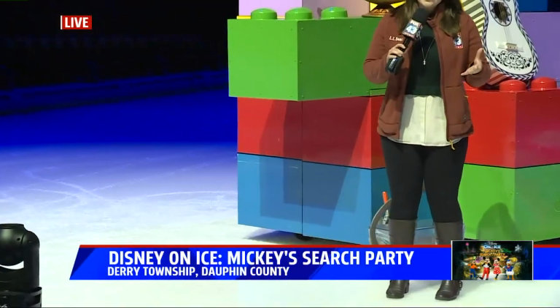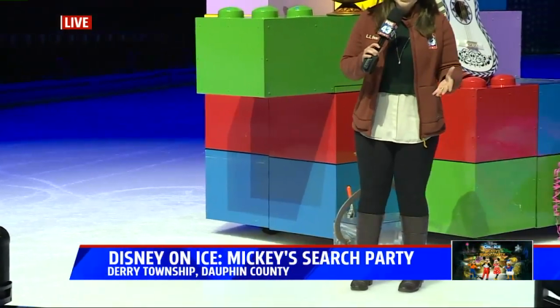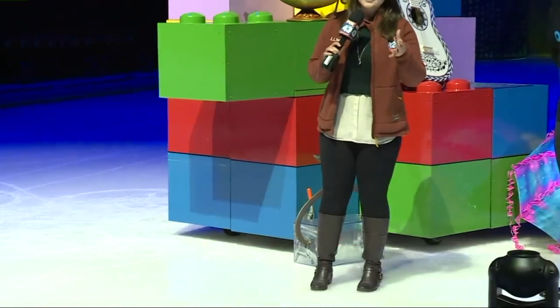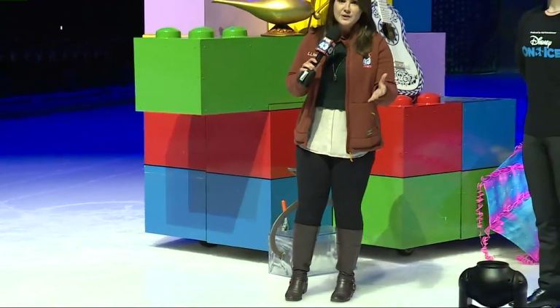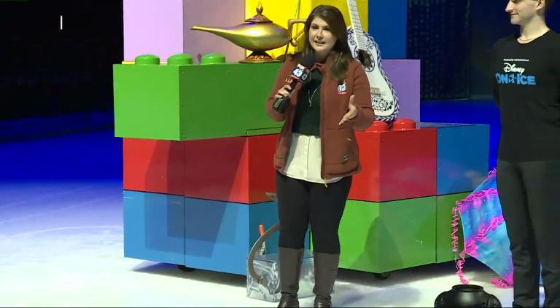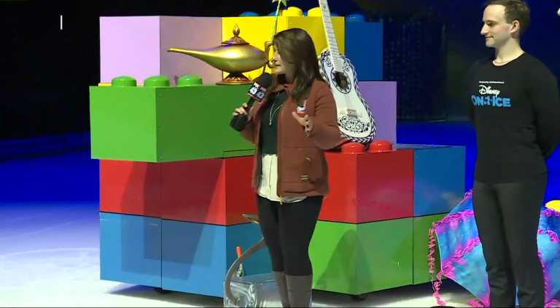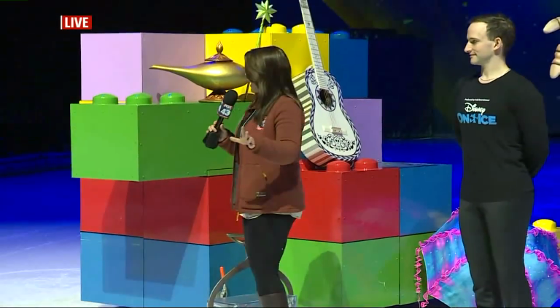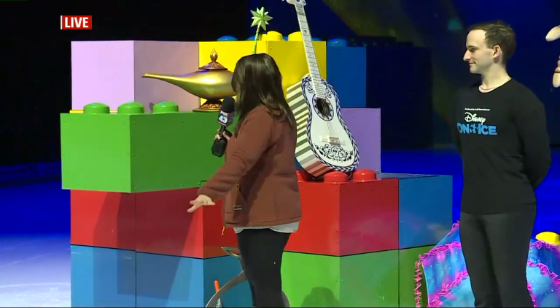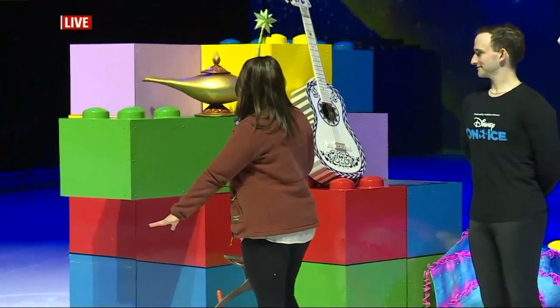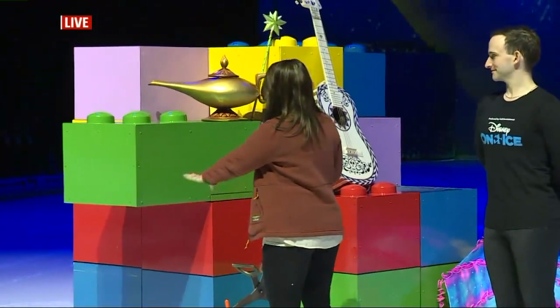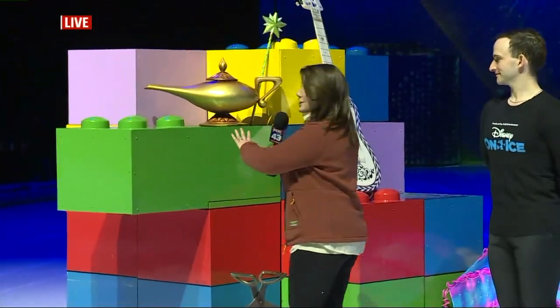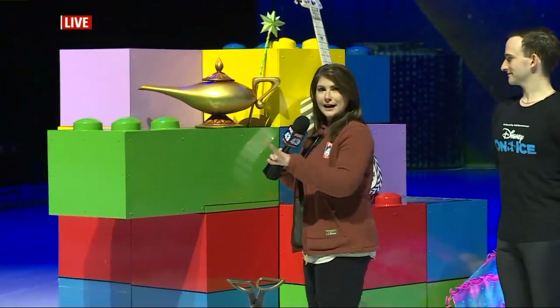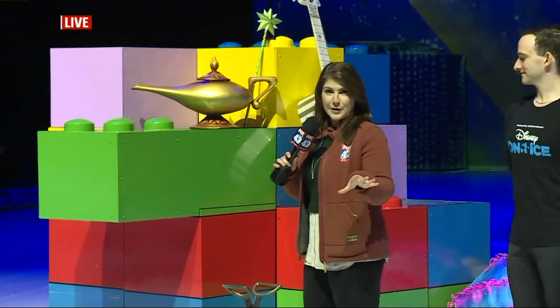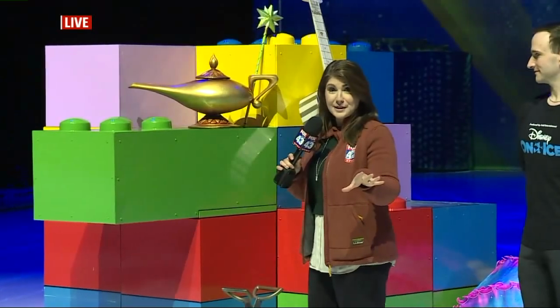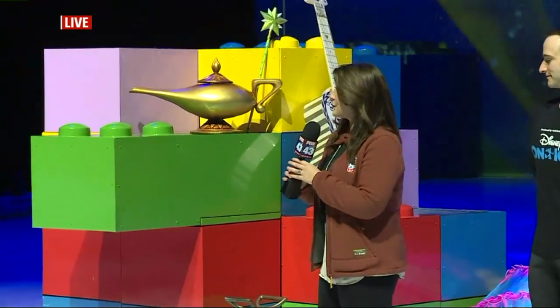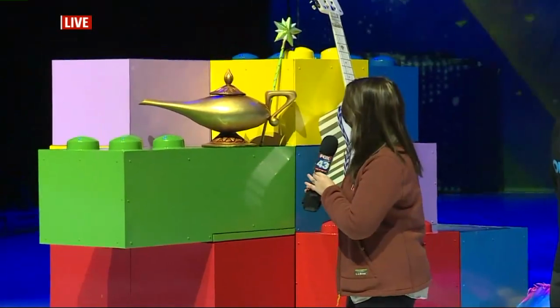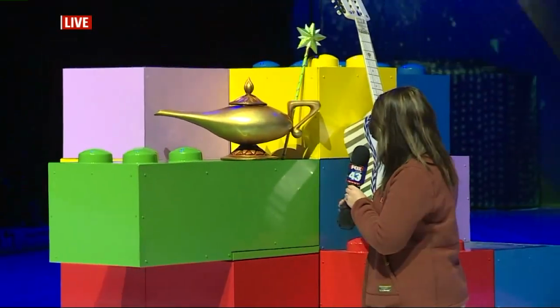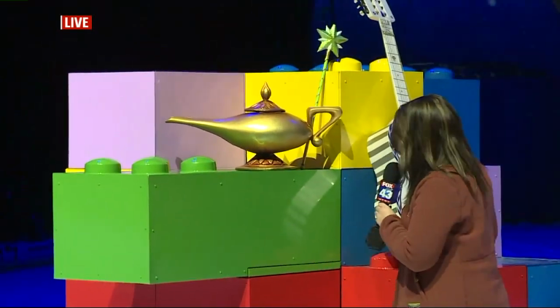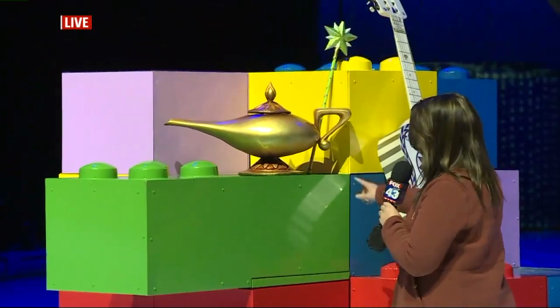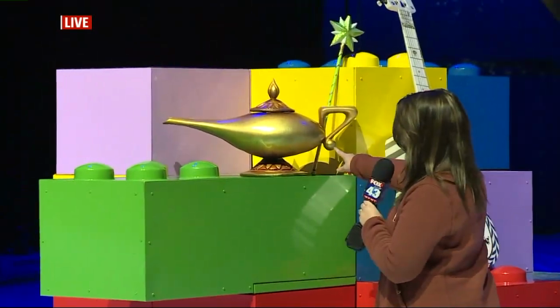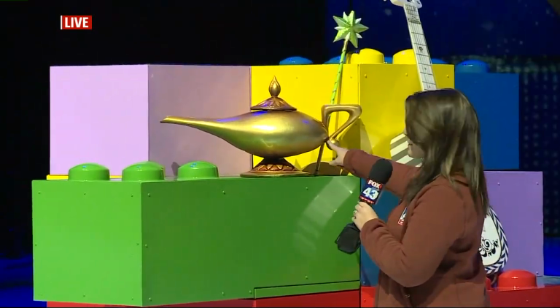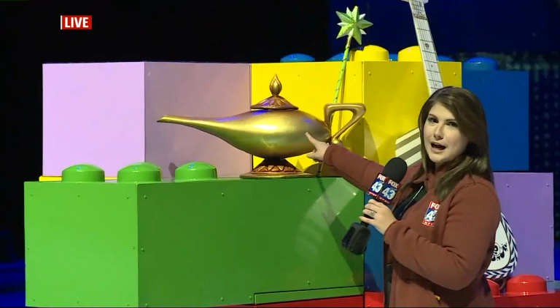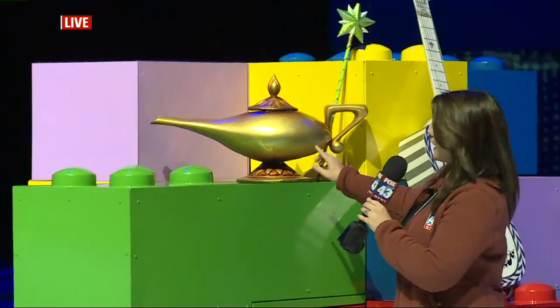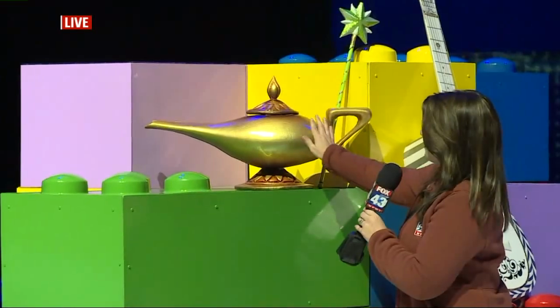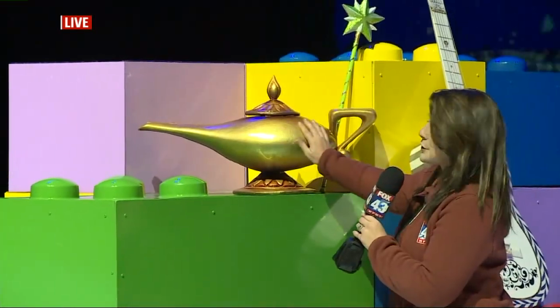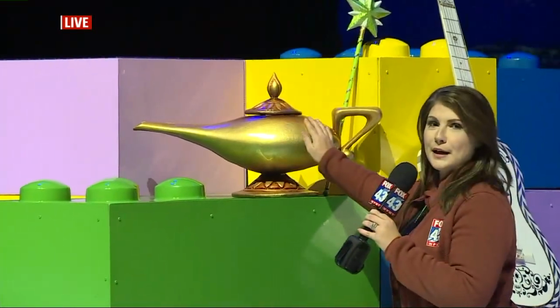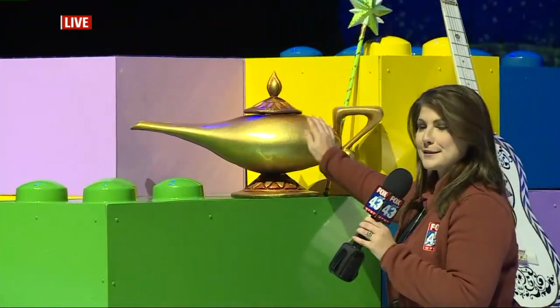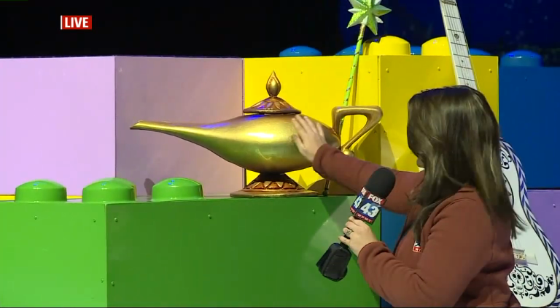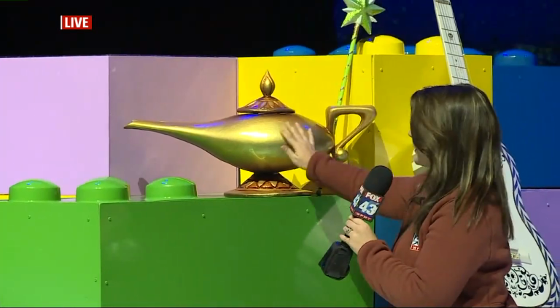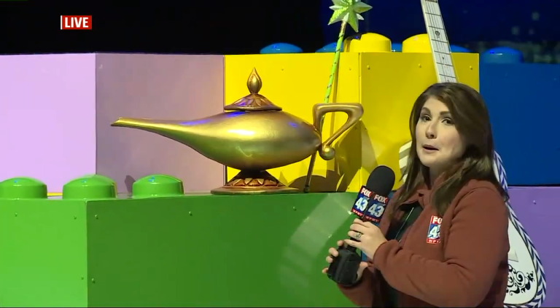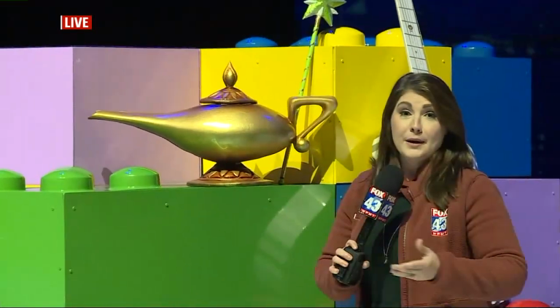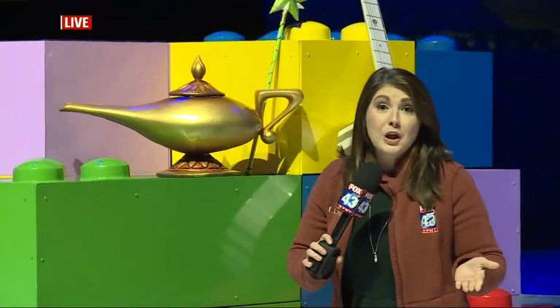This is the Disney on Ice show happening this weekend at the Giant Center, and we have some of the props you may actually recognize from your favorite Disney movies. This one here seems to be the most iconic — I think we'll give it a little rub and see if I can get three wishes. Maybe I'll win the lottery, maybe I'll get a genie.